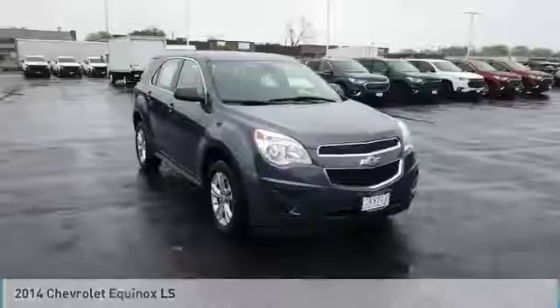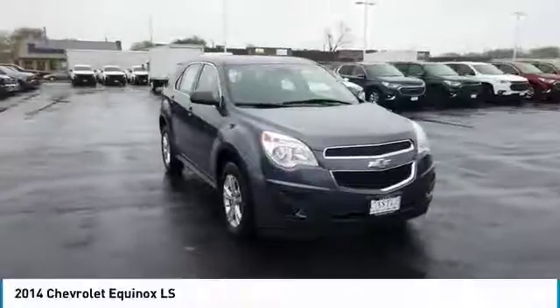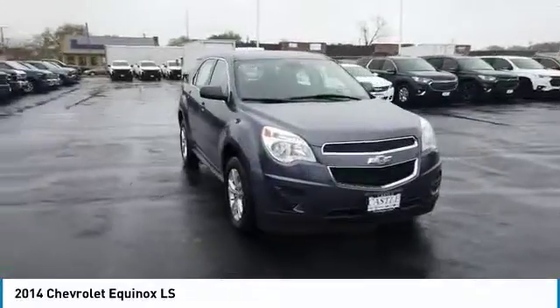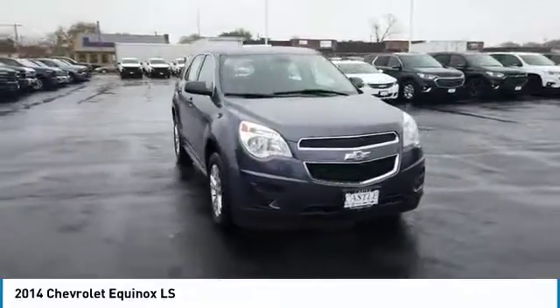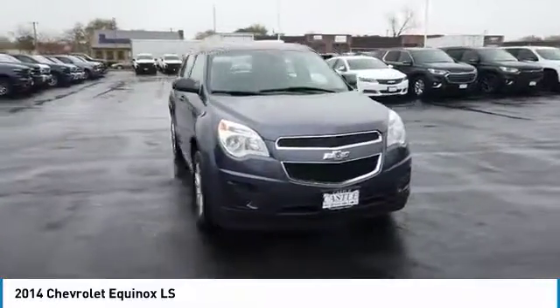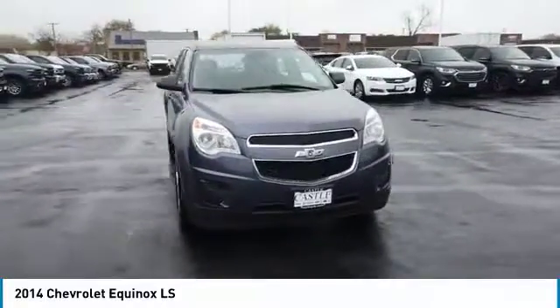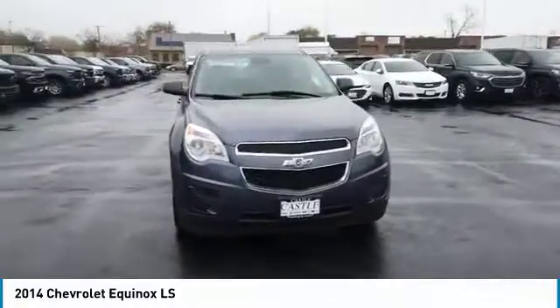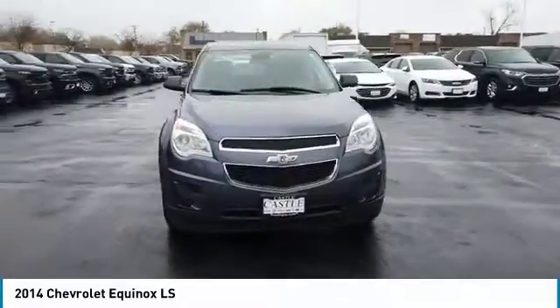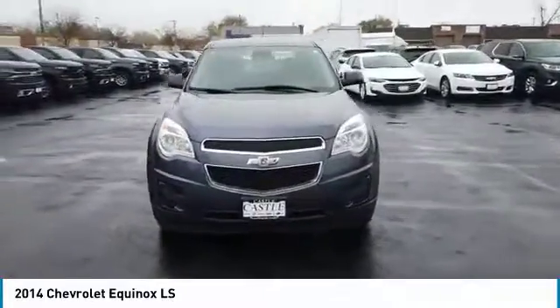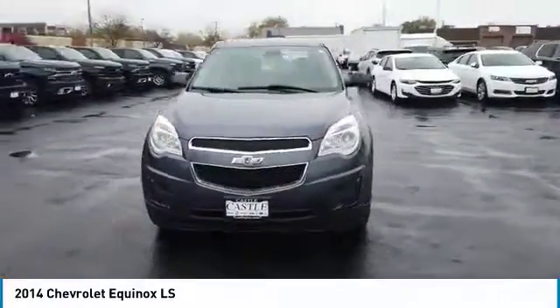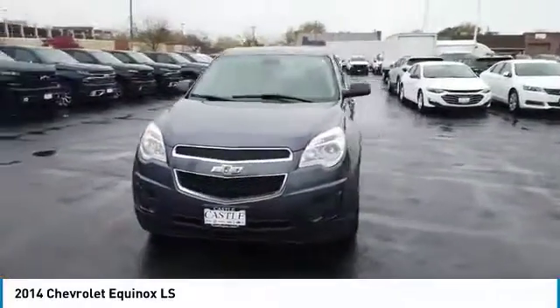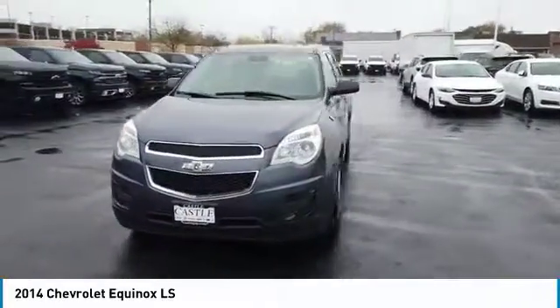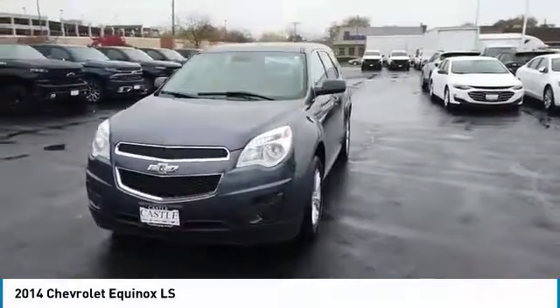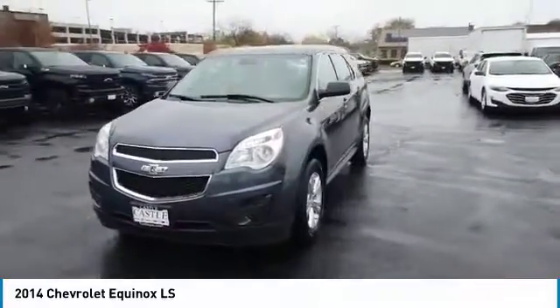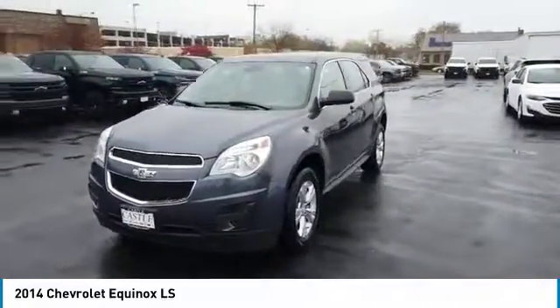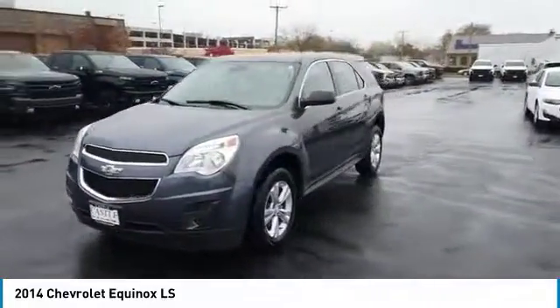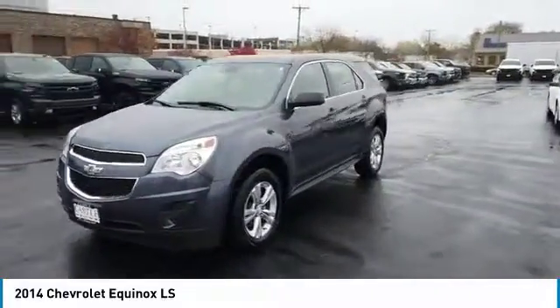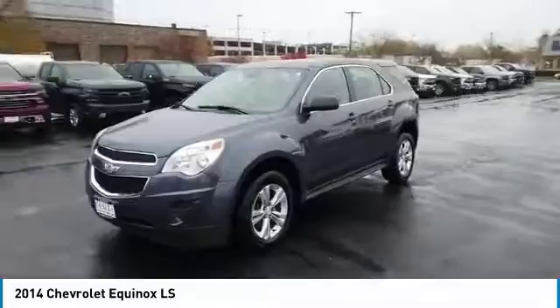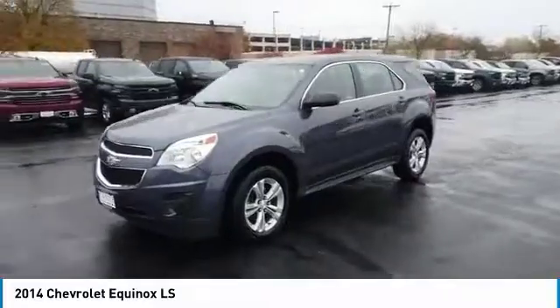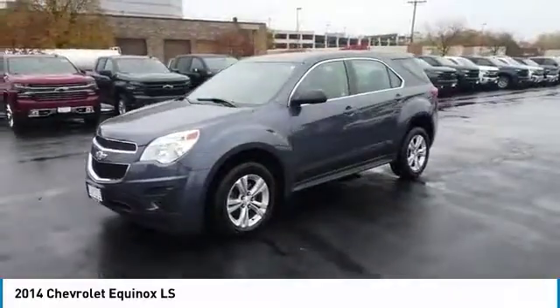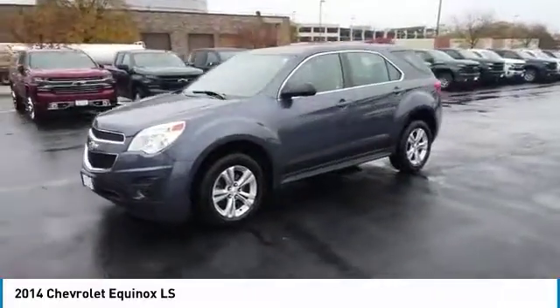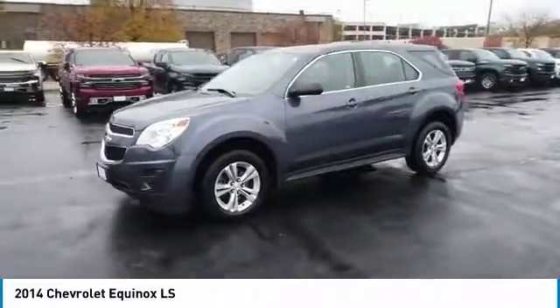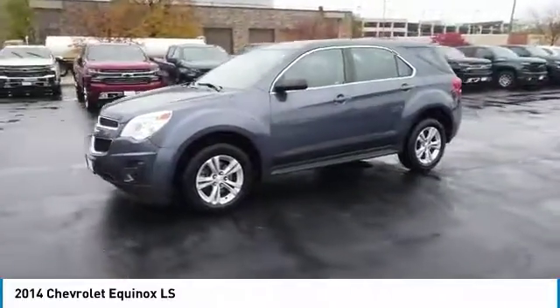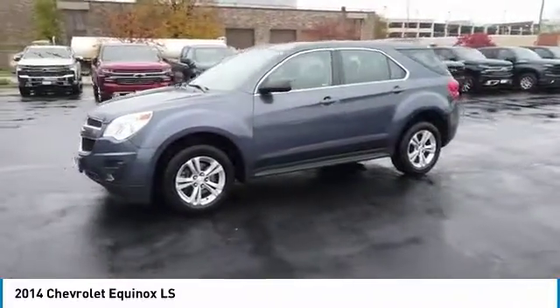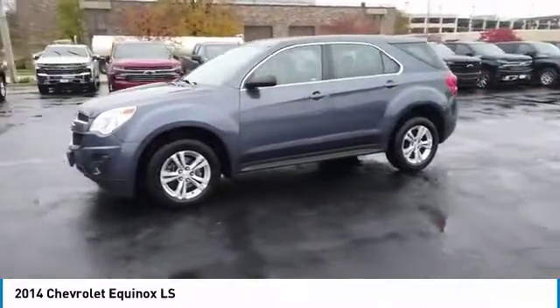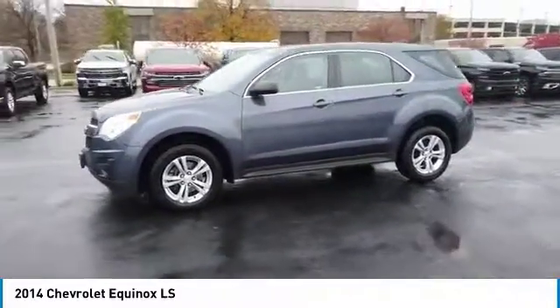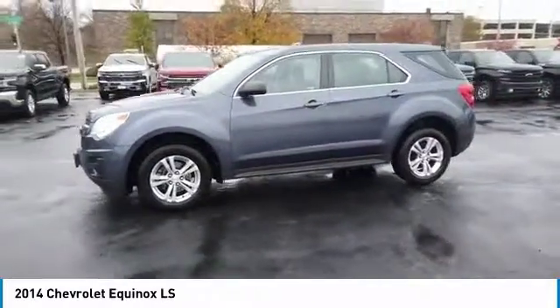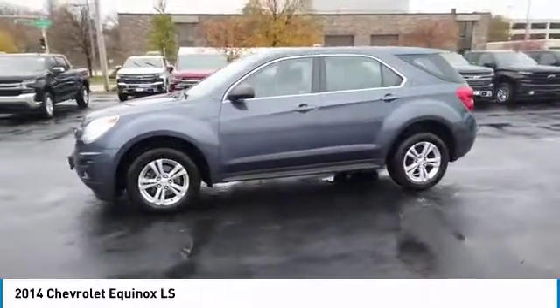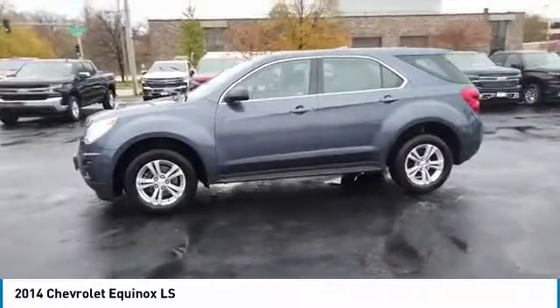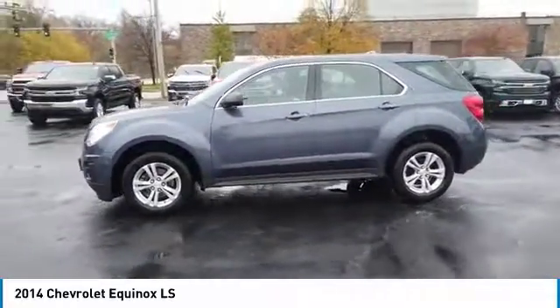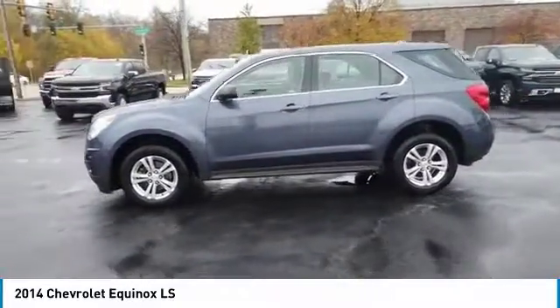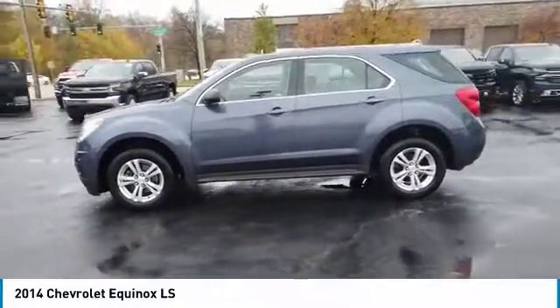Take a ride in the 2014 Equinox. Fuel efficiency, safety, and value equals the Chevy Equinox.